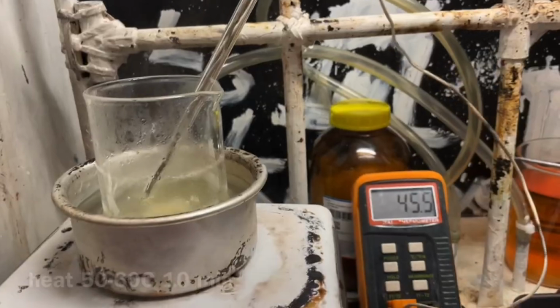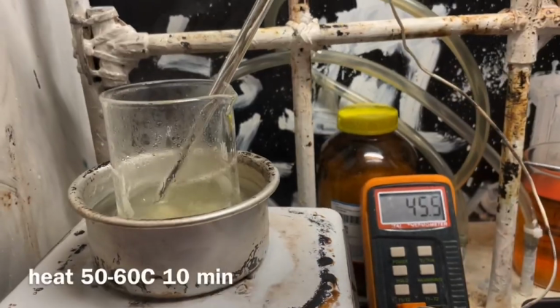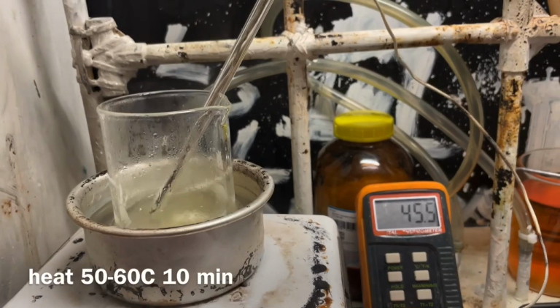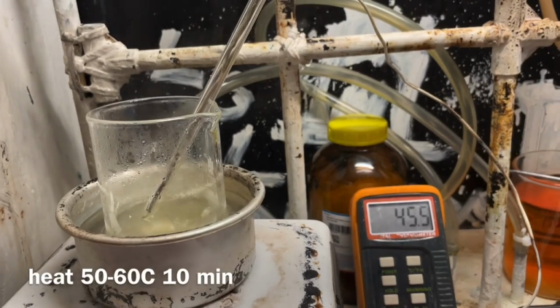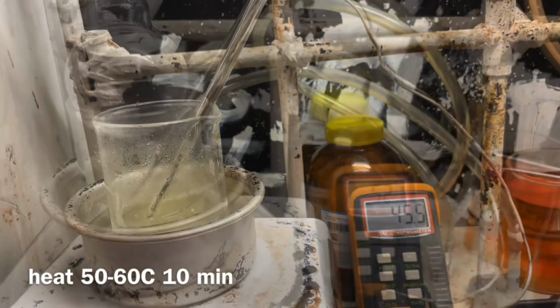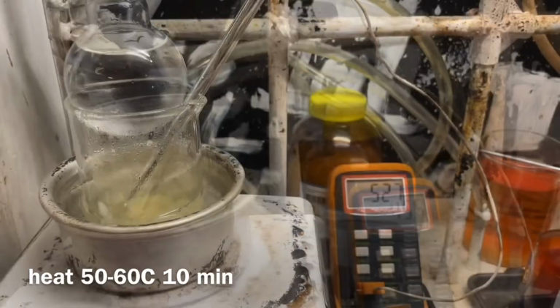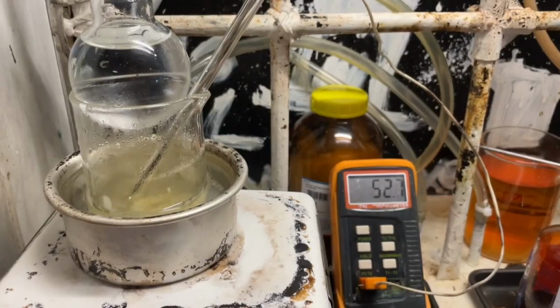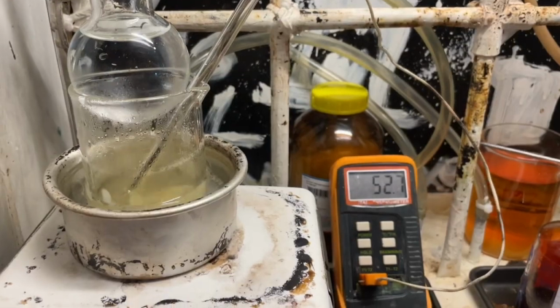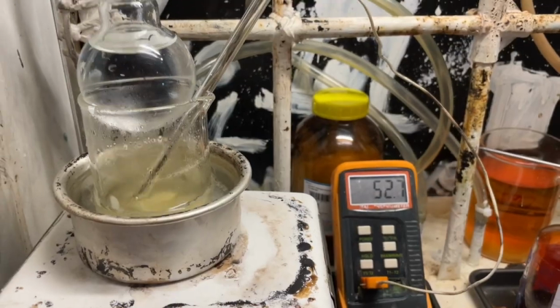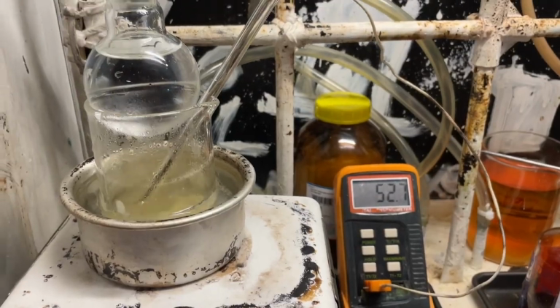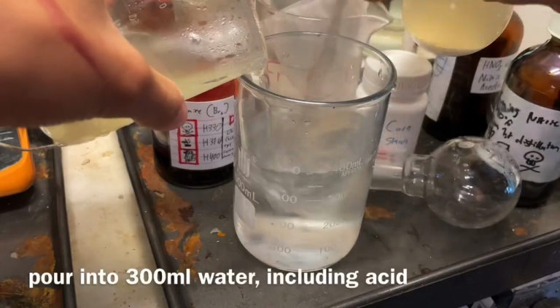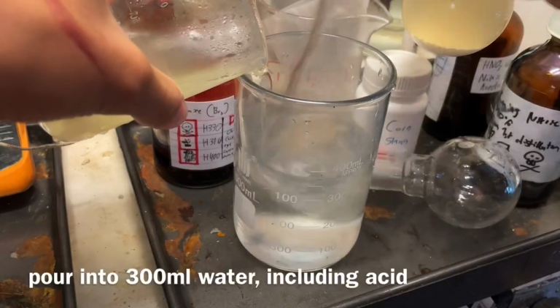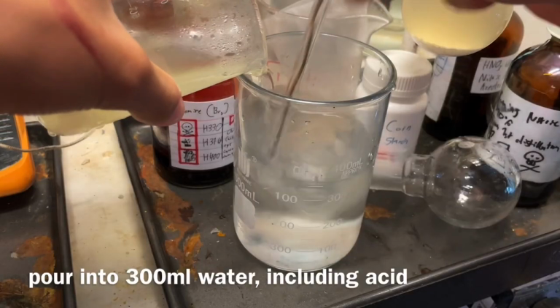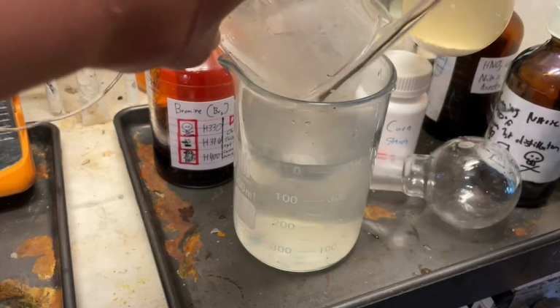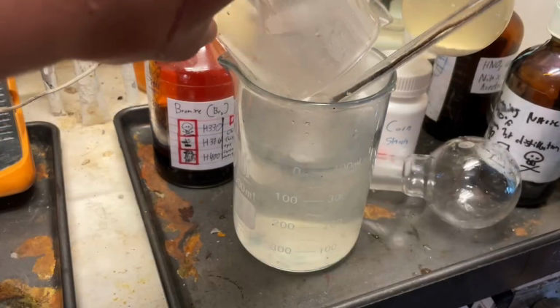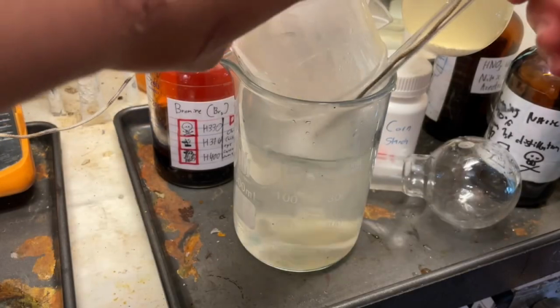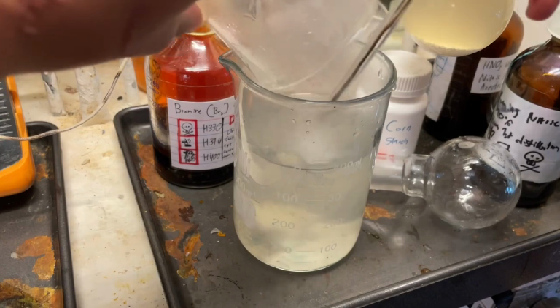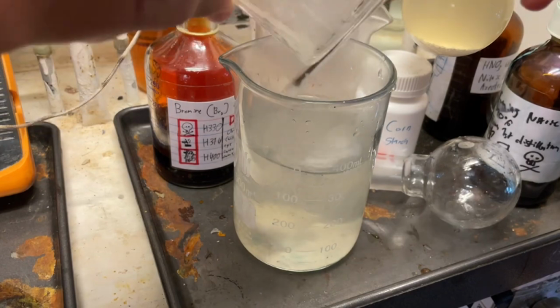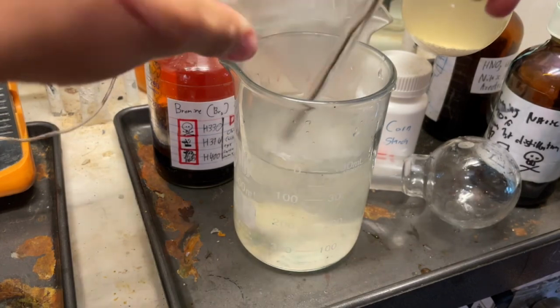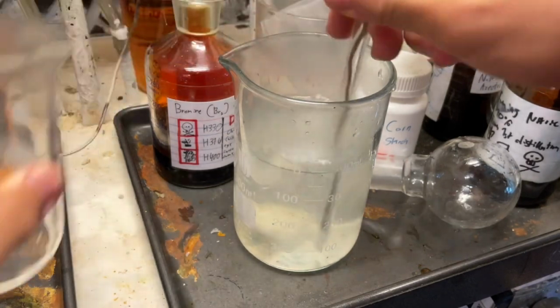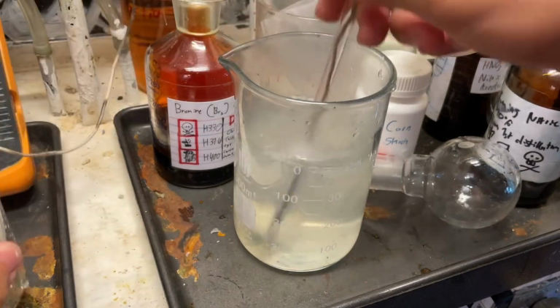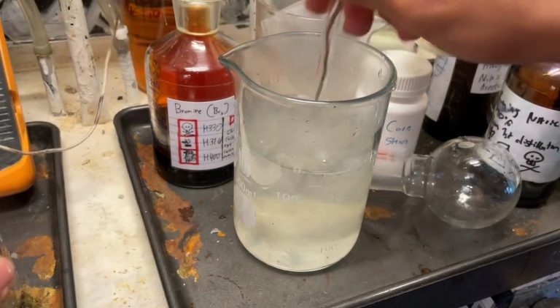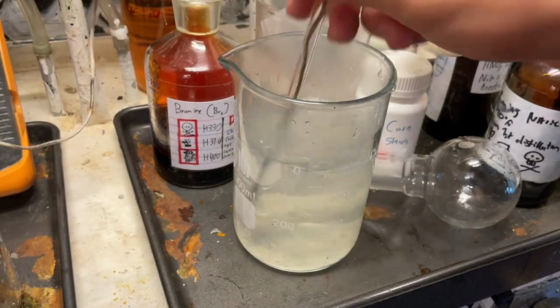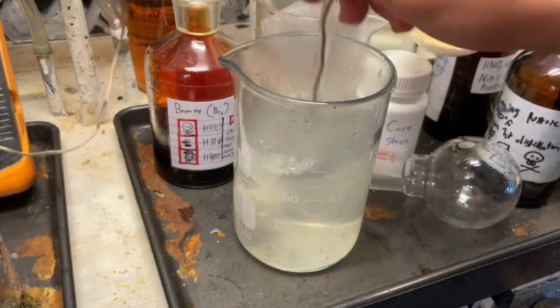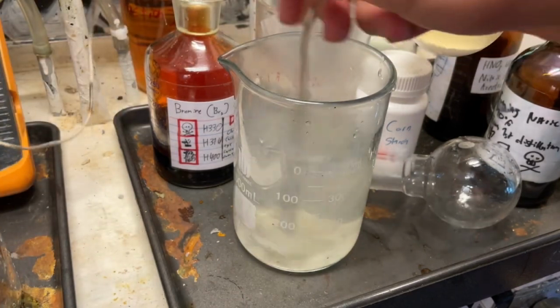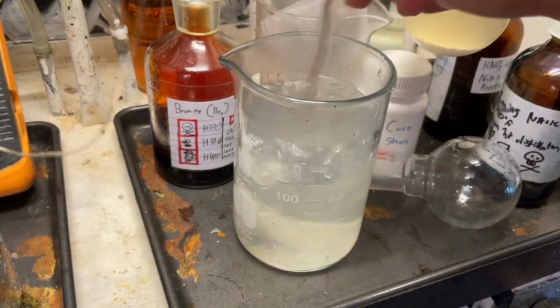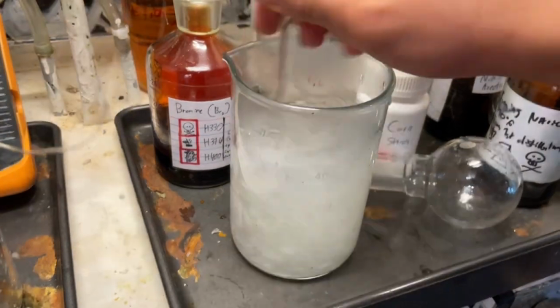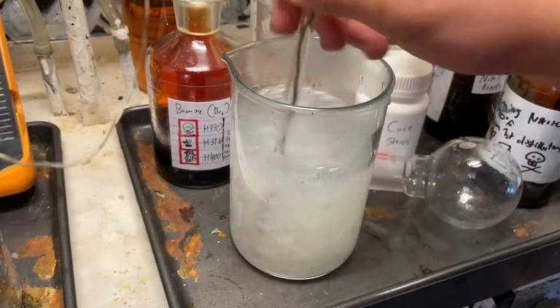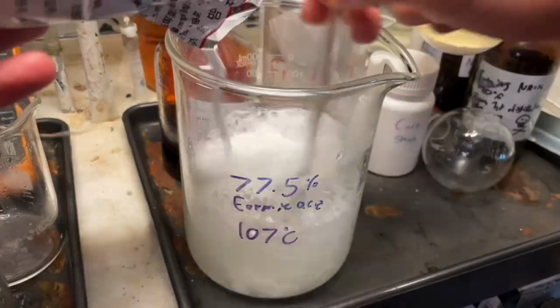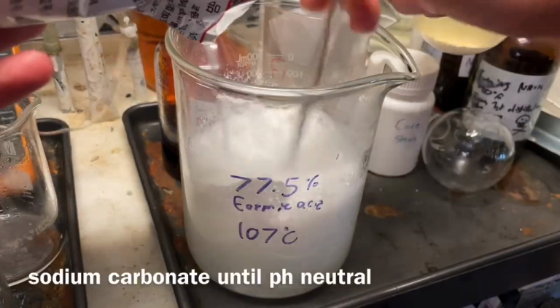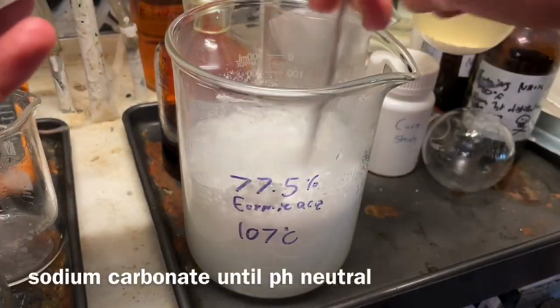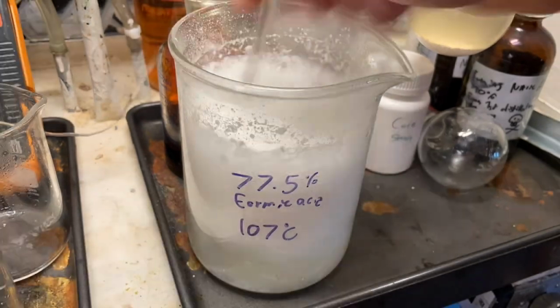Afterwards, I heated it up to 50 to 60 Celsius for 10 minutes, and poured it all into 300 milliliters of room temperature water. You could probably save the acid and use it for further nitration, however I didn't because I didn't need to make more.